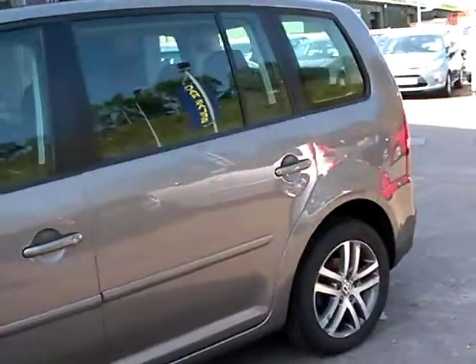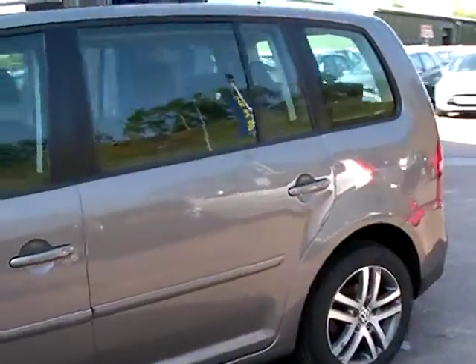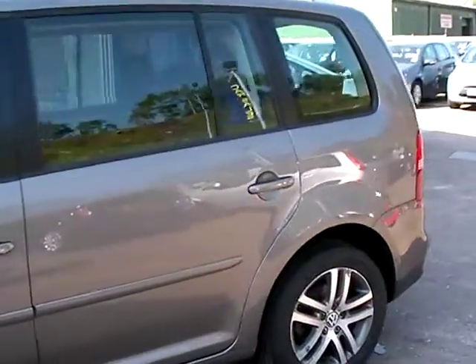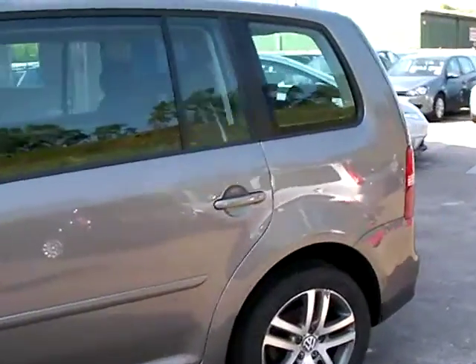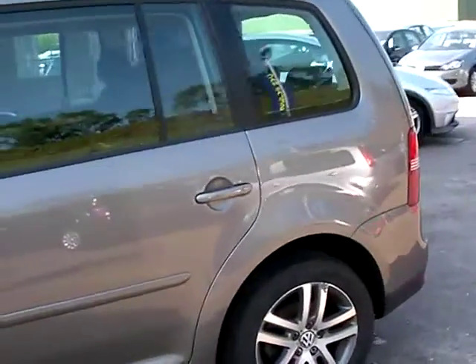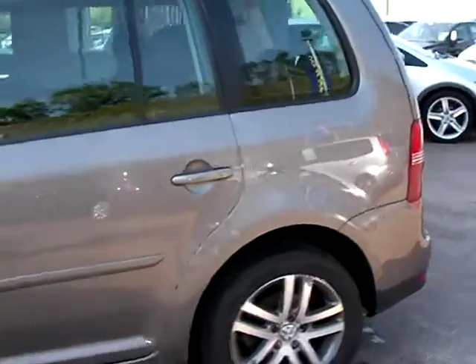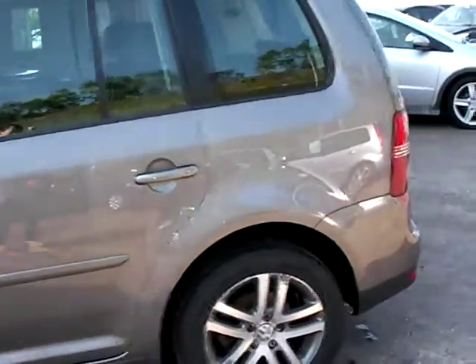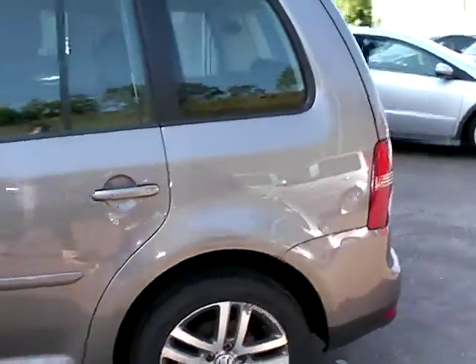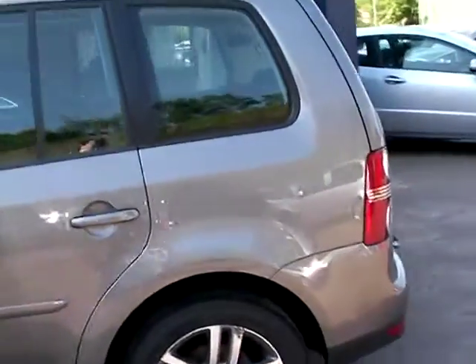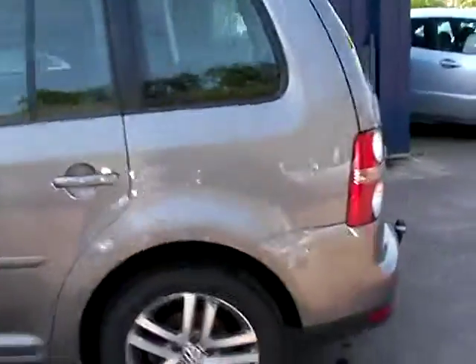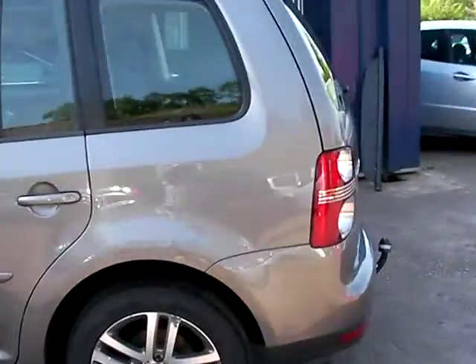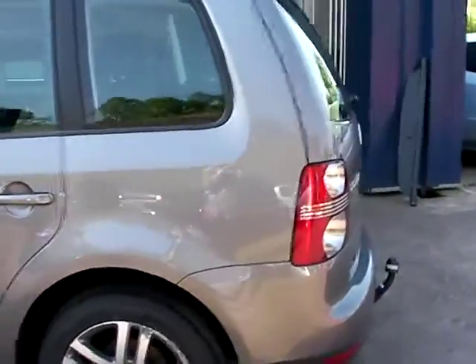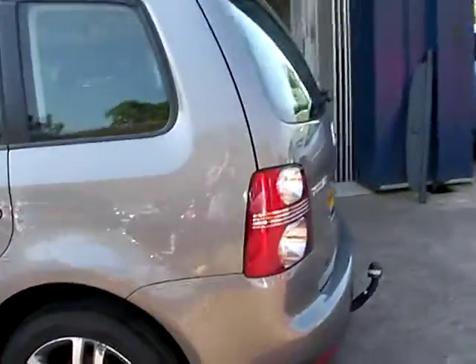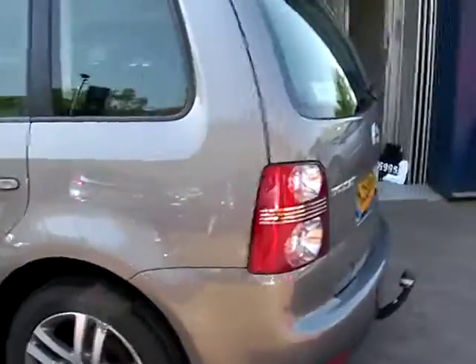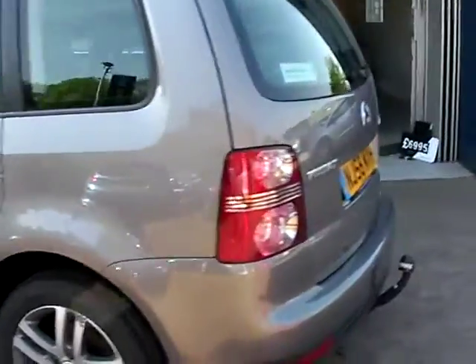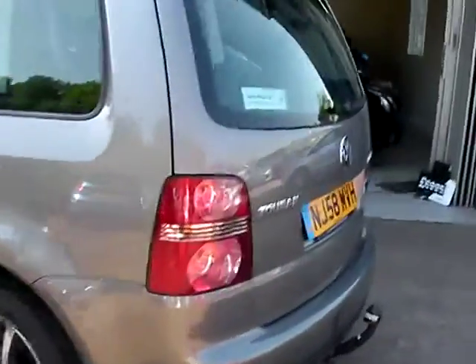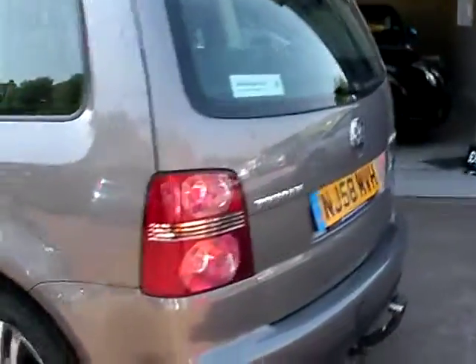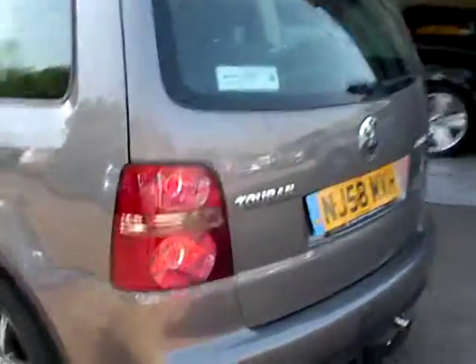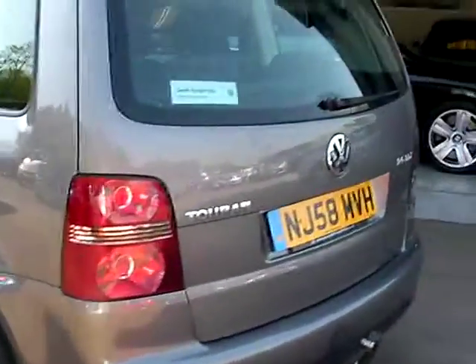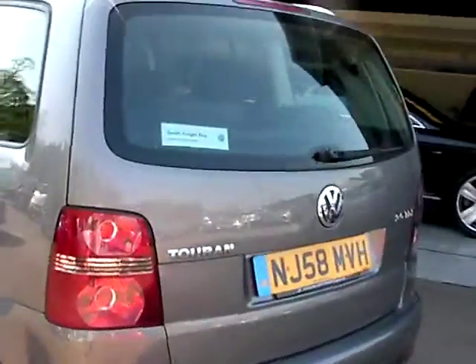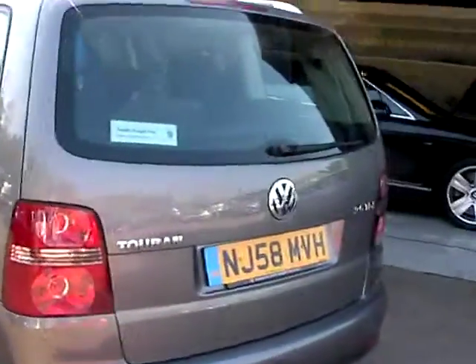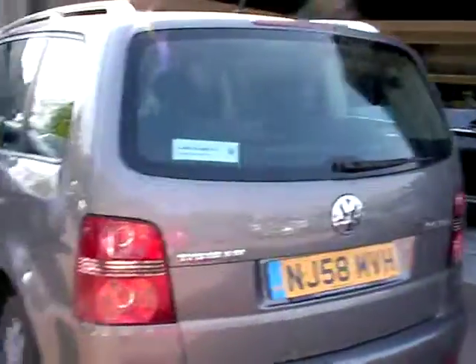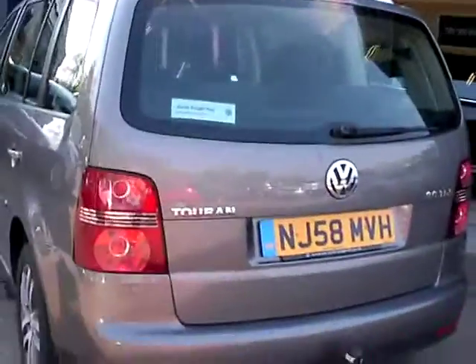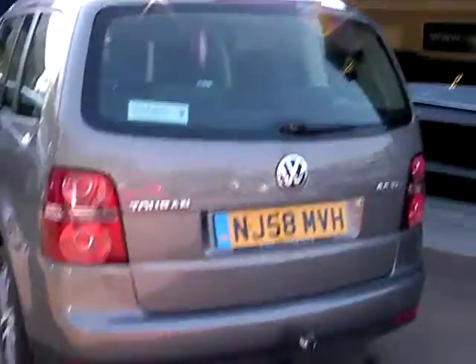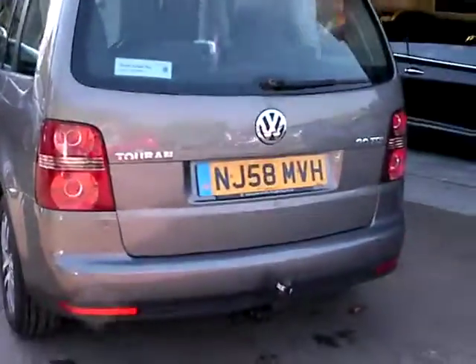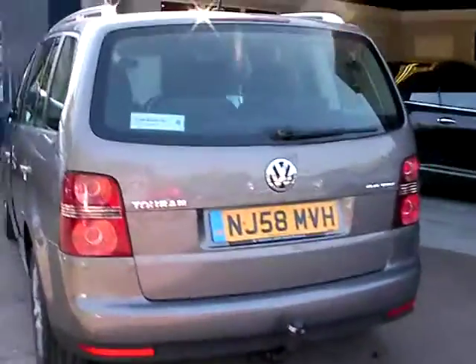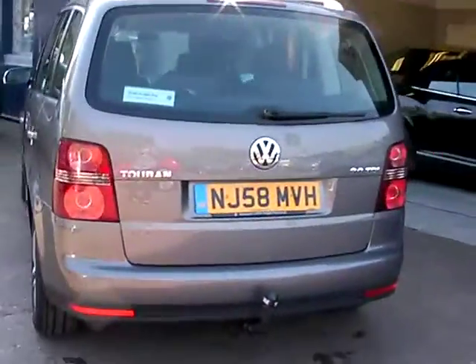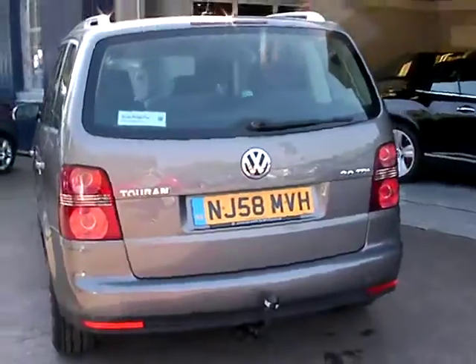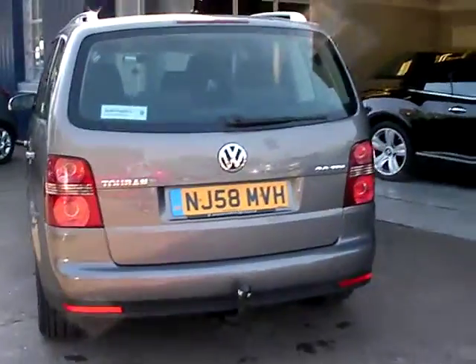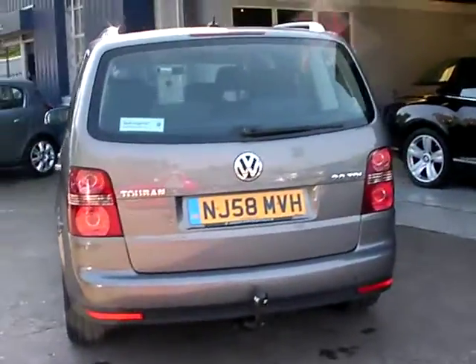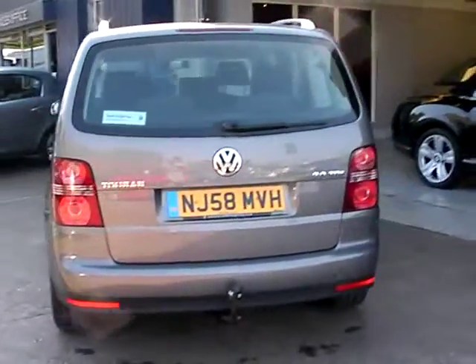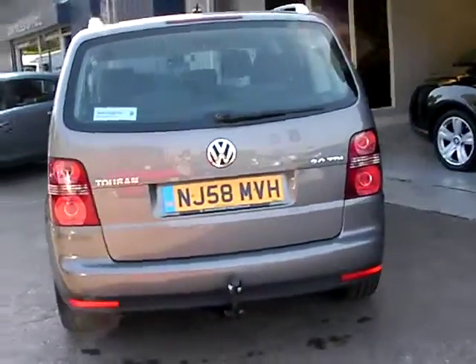This car is a metallic grey, has a 2 litre diesel engine, alloy wheels, air conditioning, electric windows, electric mirrors, radio CD, 6 speed, and remote central locking.